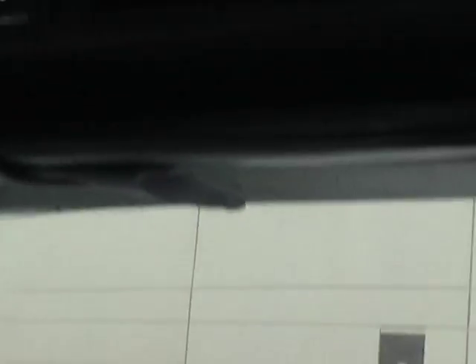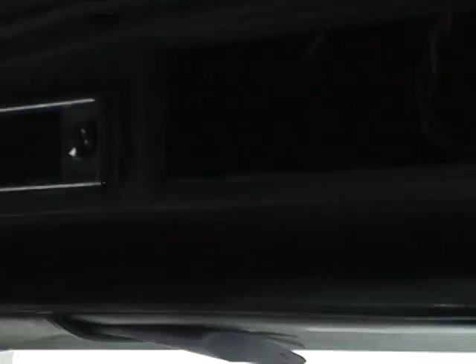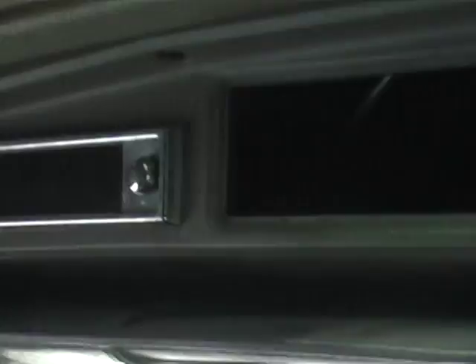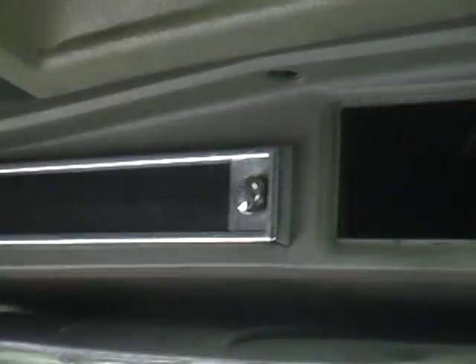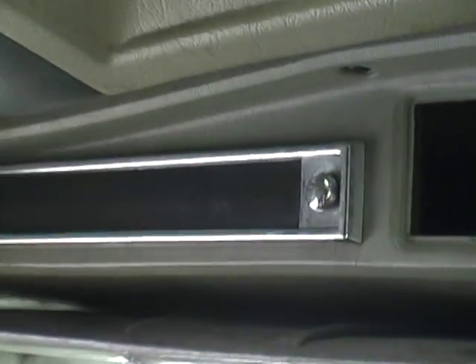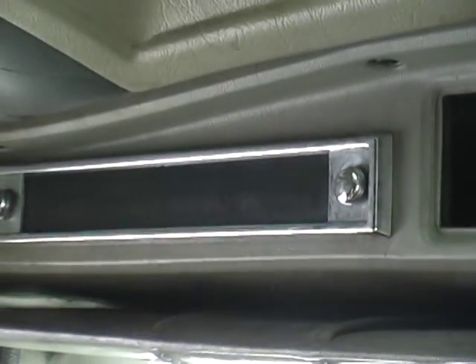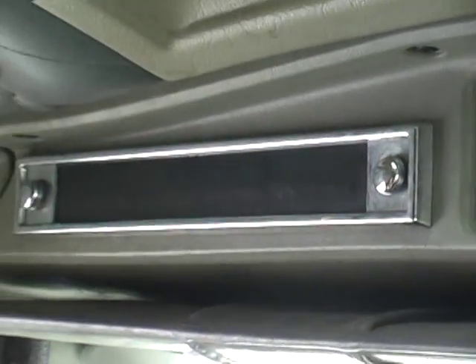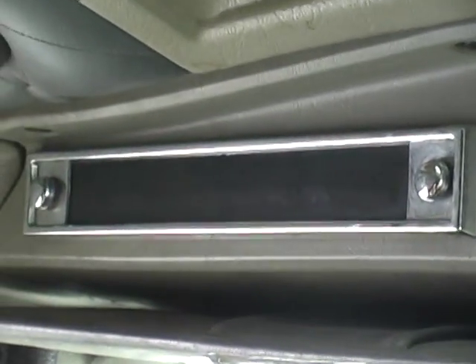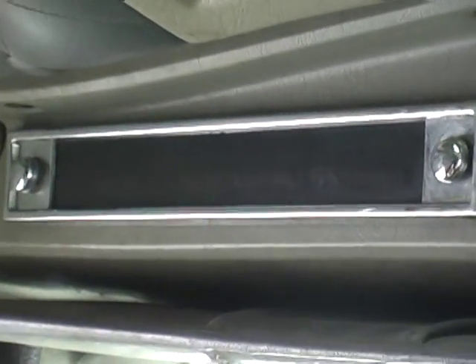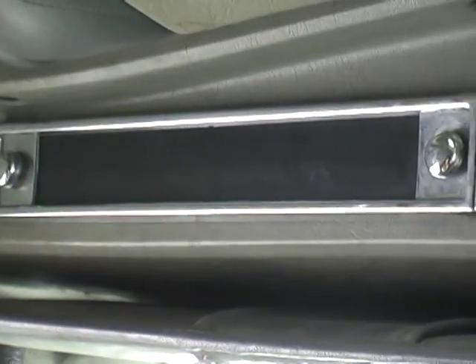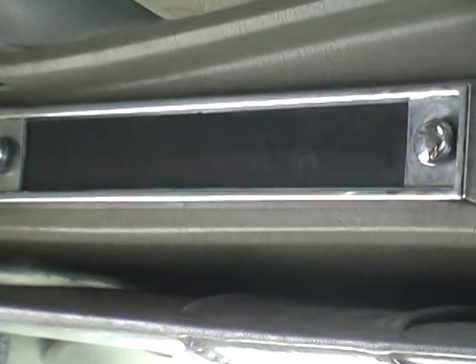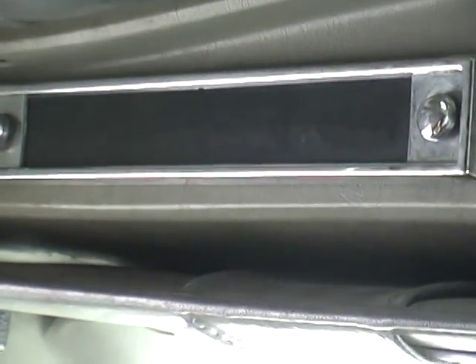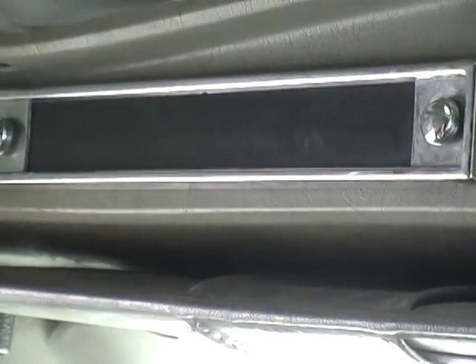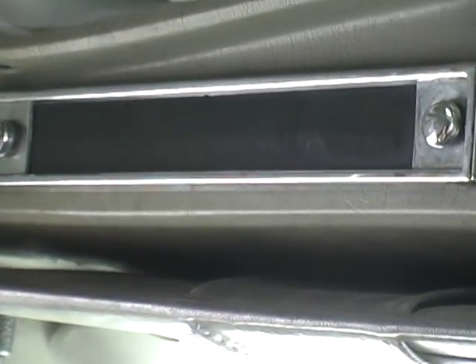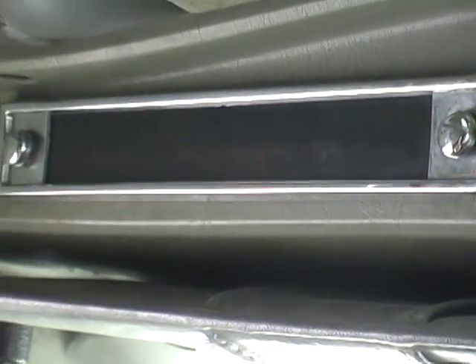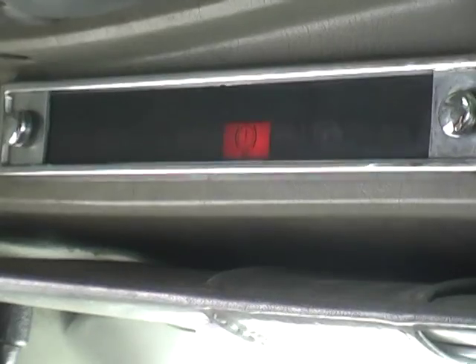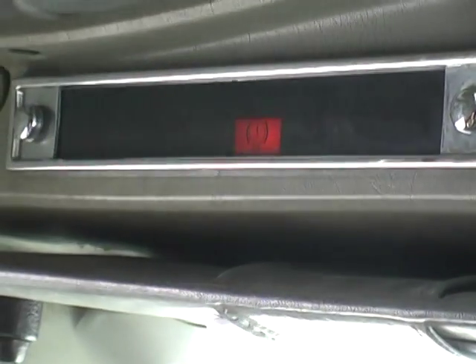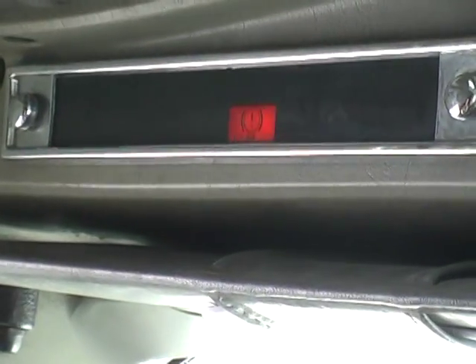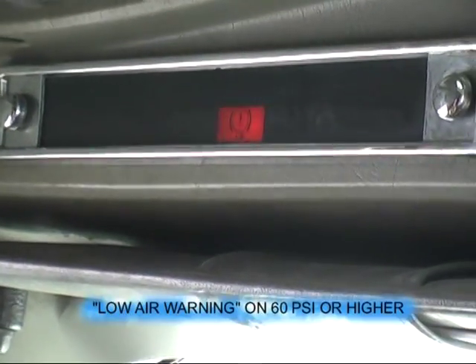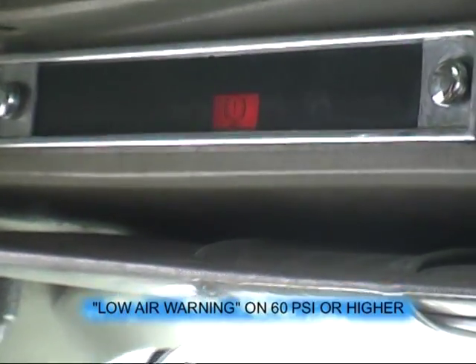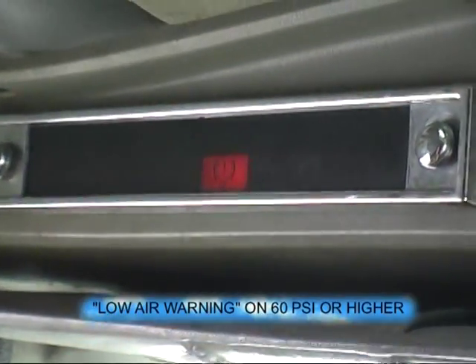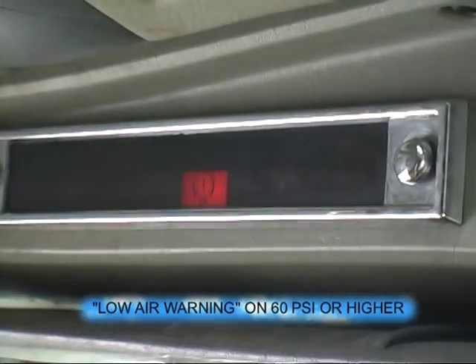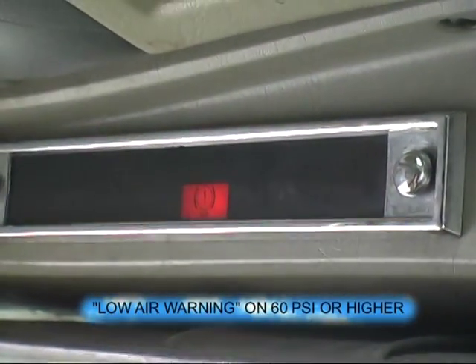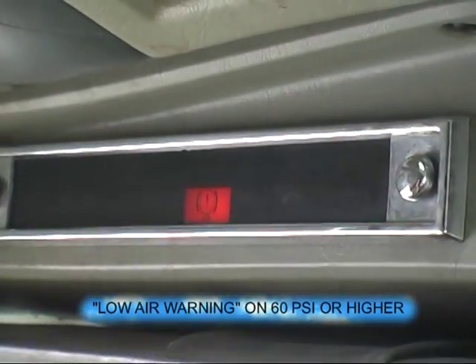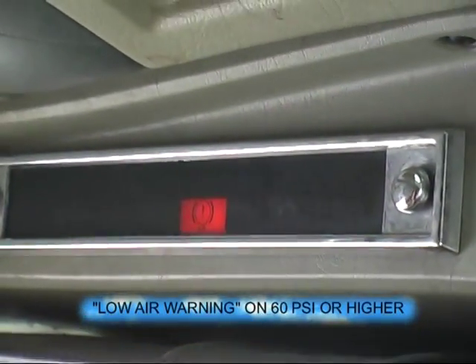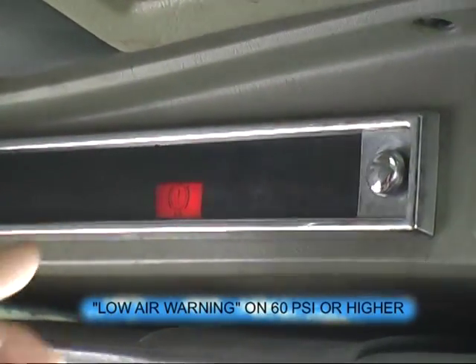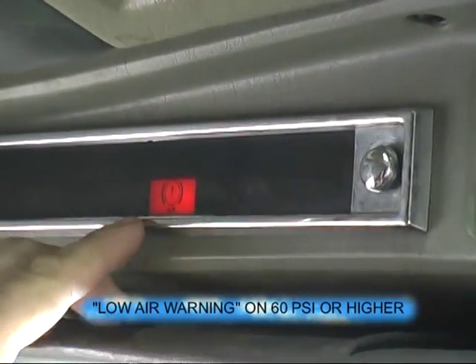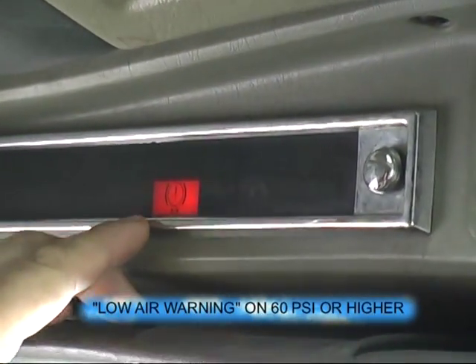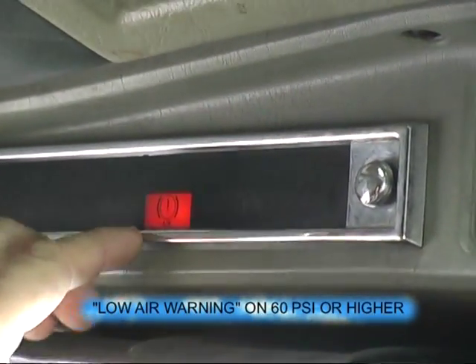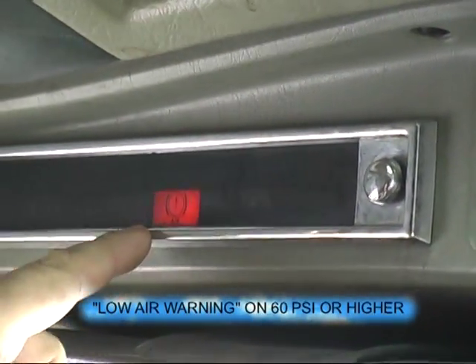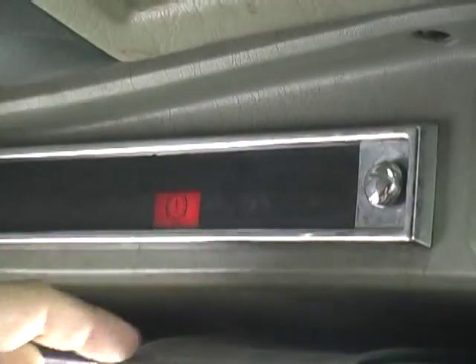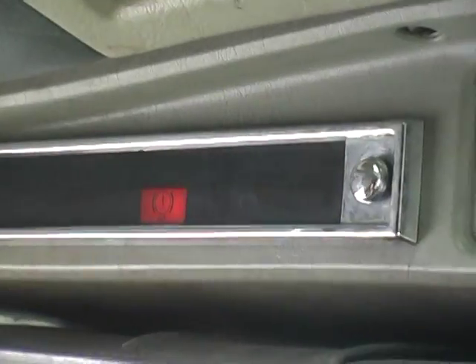We'll fan down to 60 PSI for the low air warning. Low air warning device works — 60 PSI or higher.